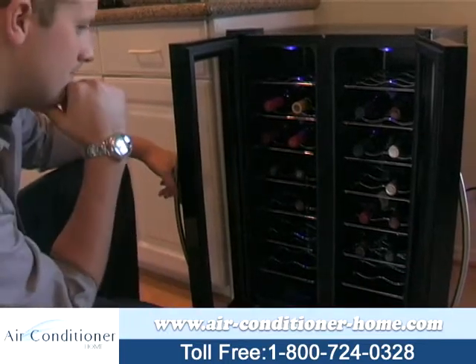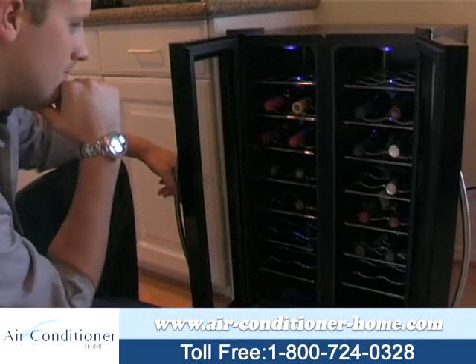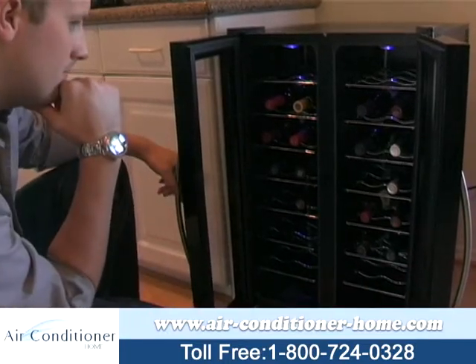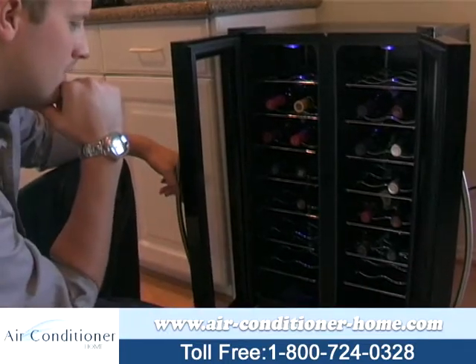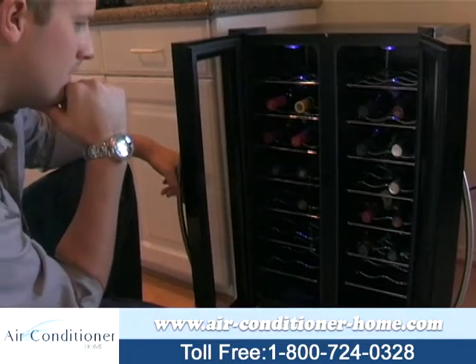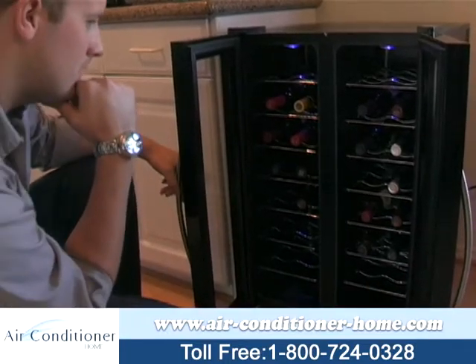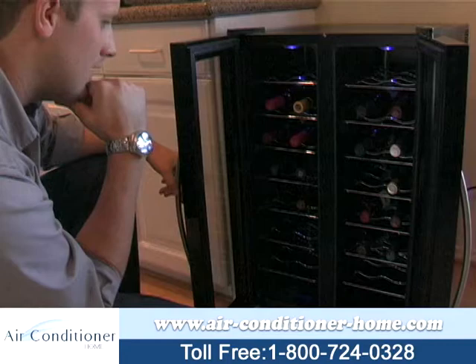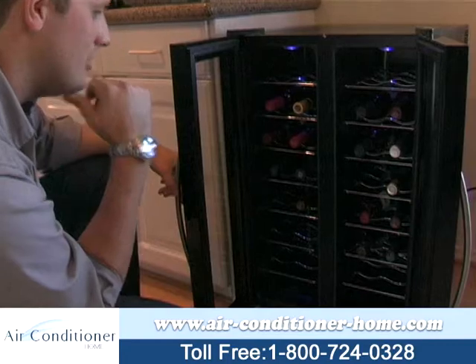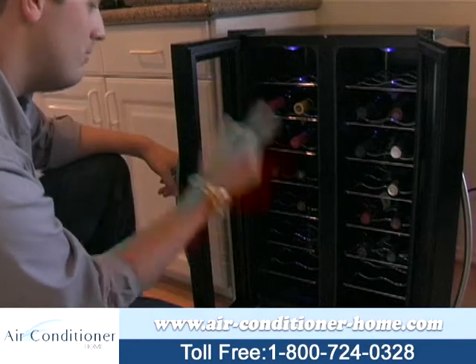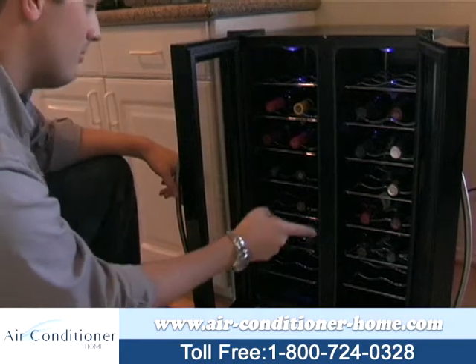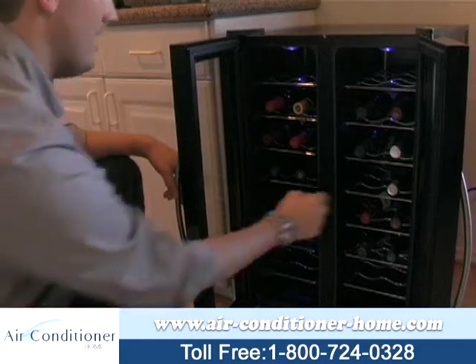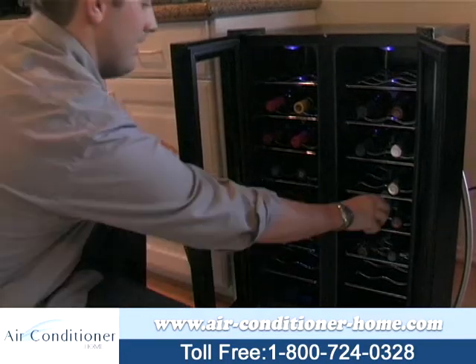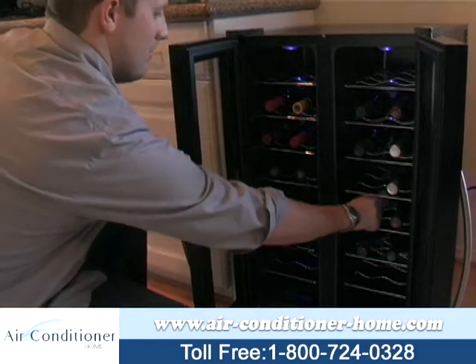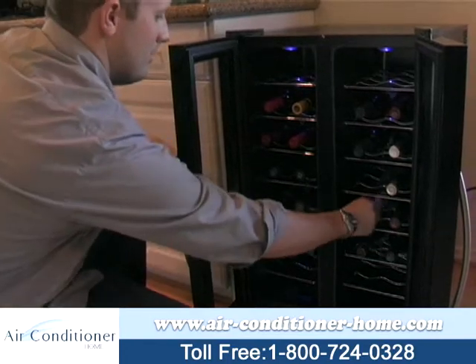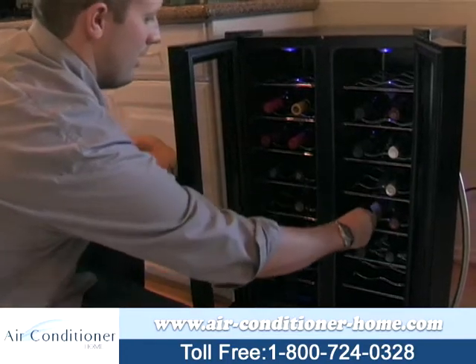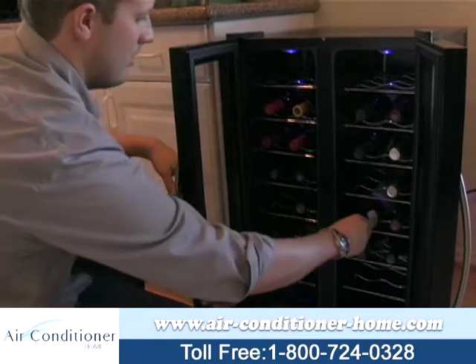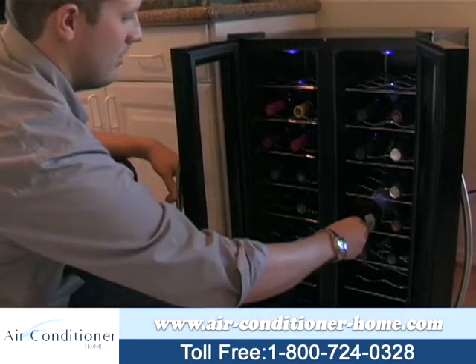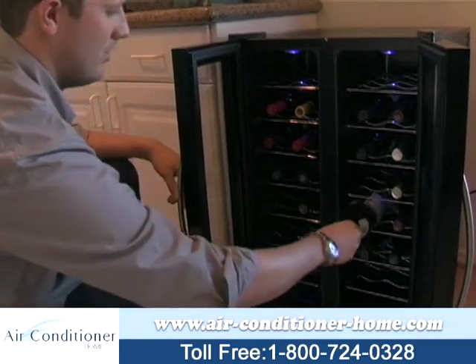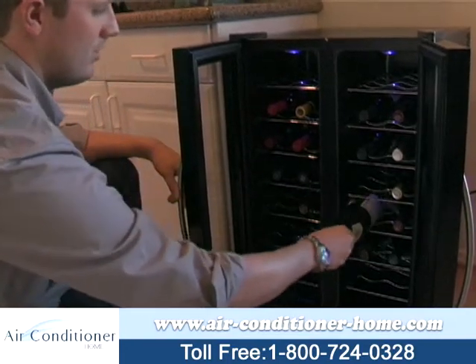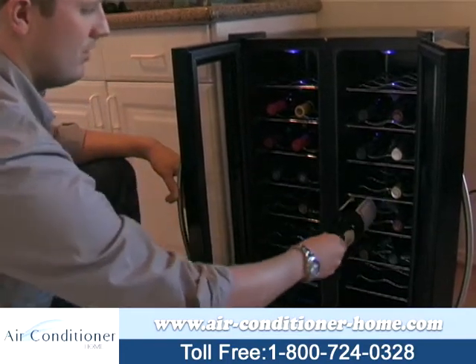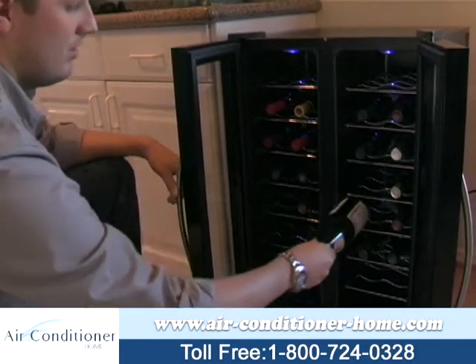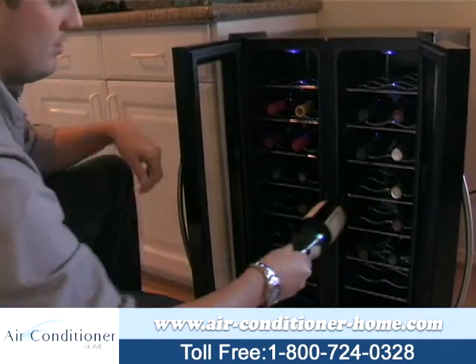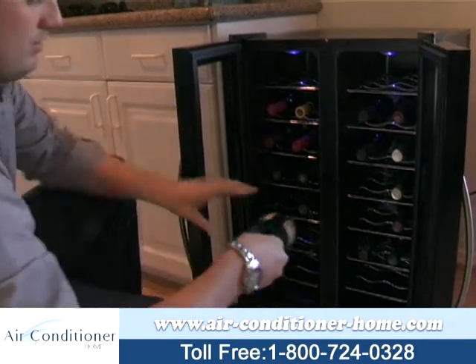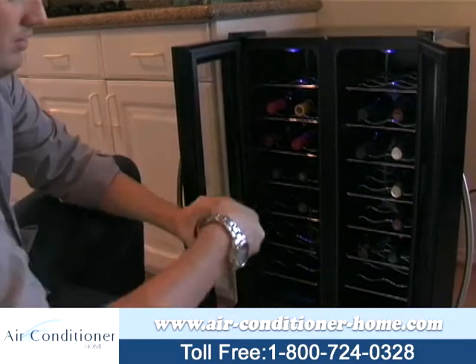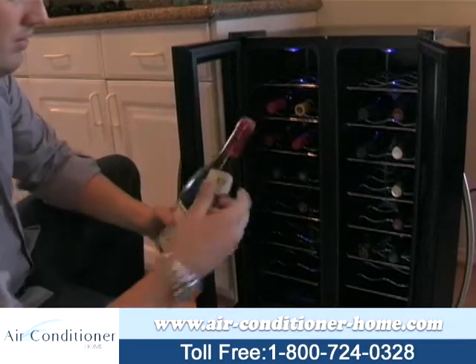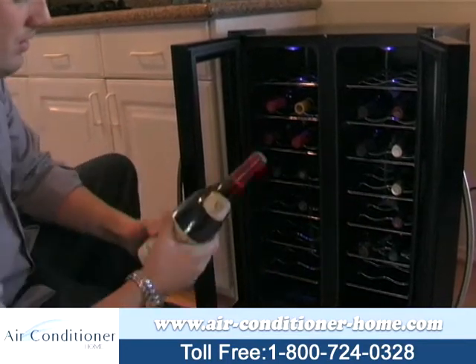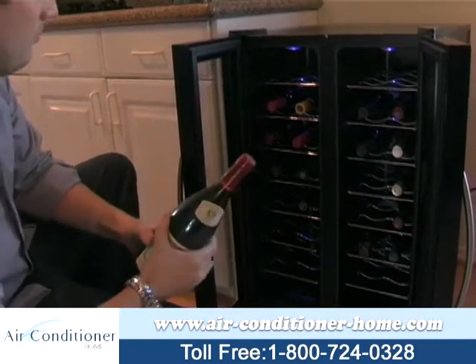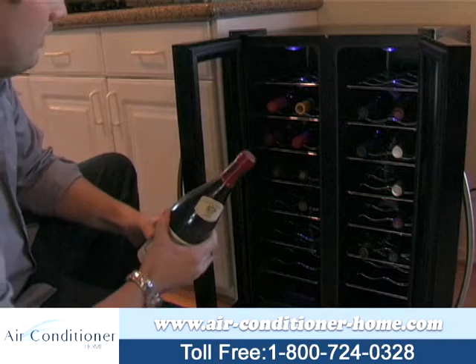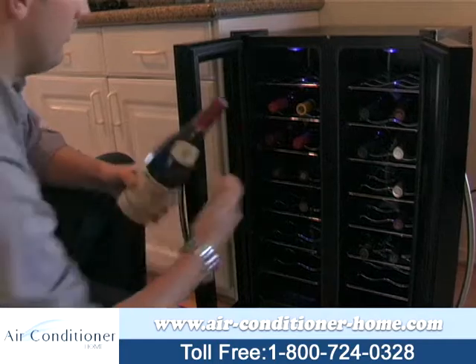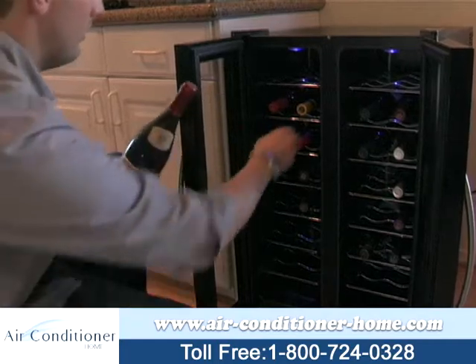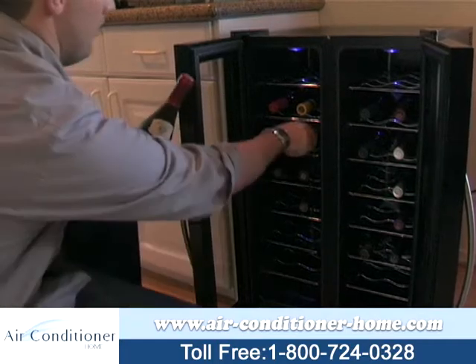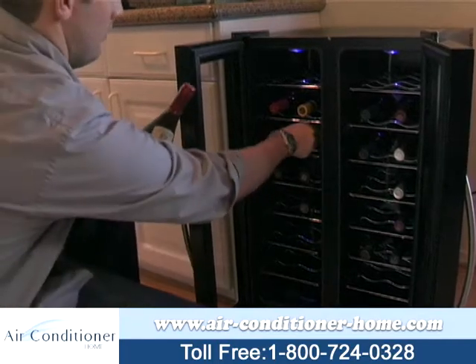For instance, tart, bright white wine should be stored between 48 and 52 degrees. Sparkling wine has an optimum range of 50 to 55 degrees.